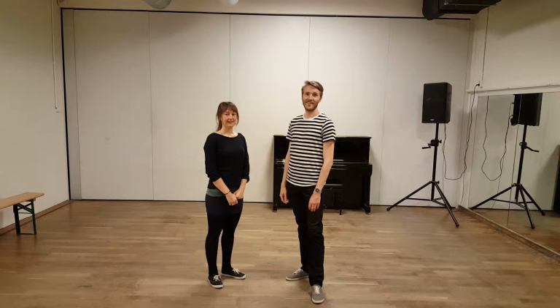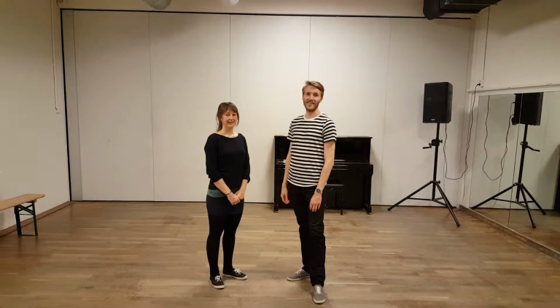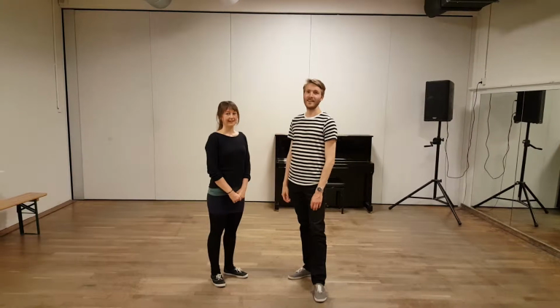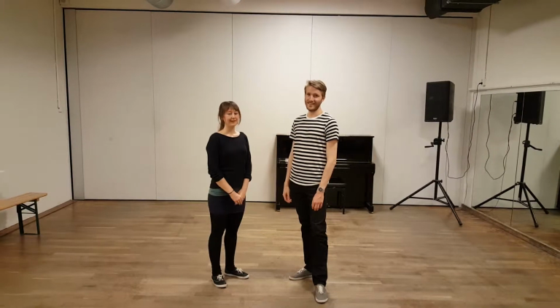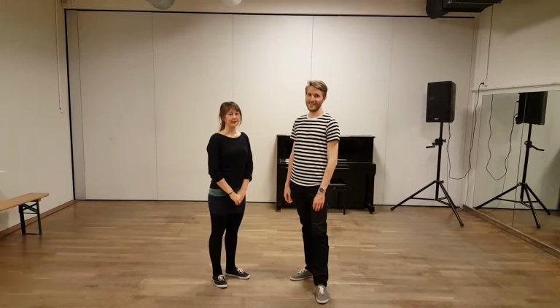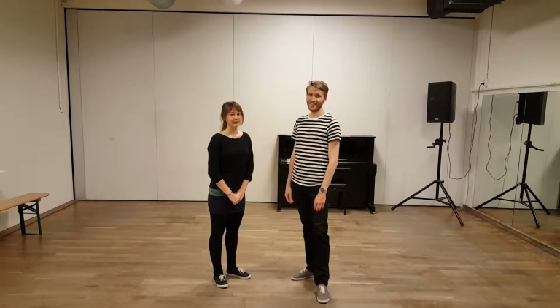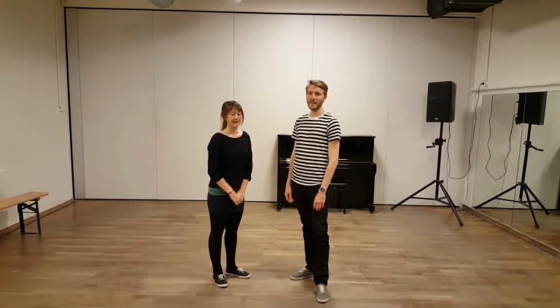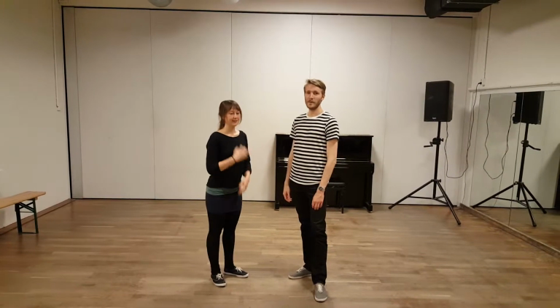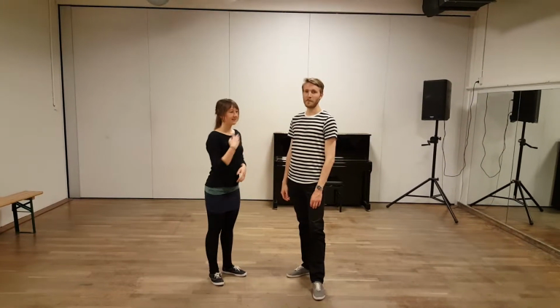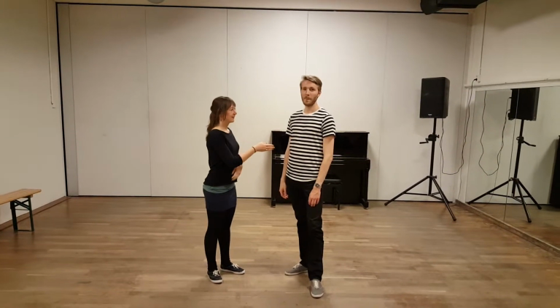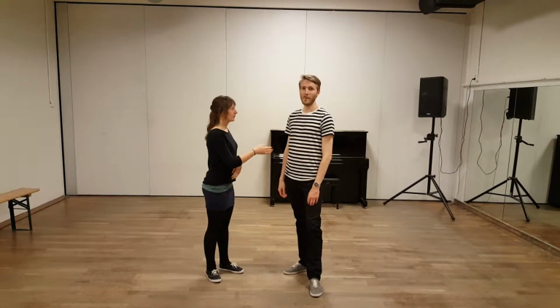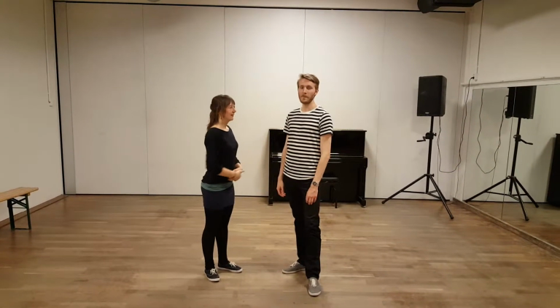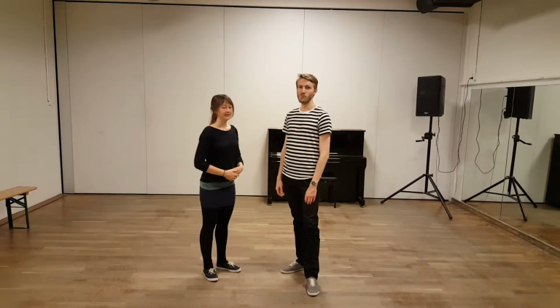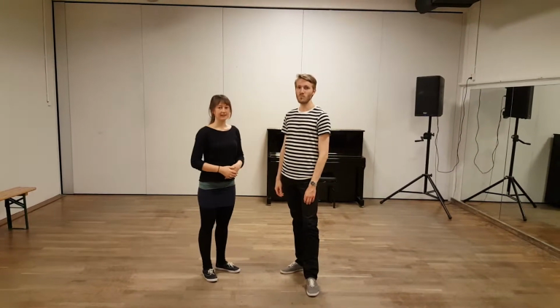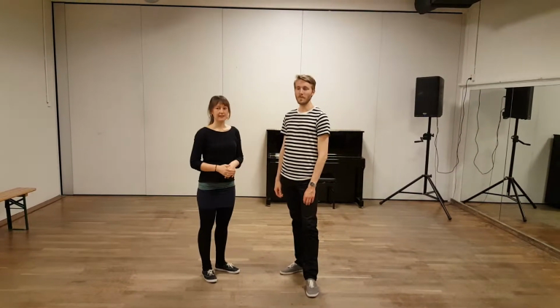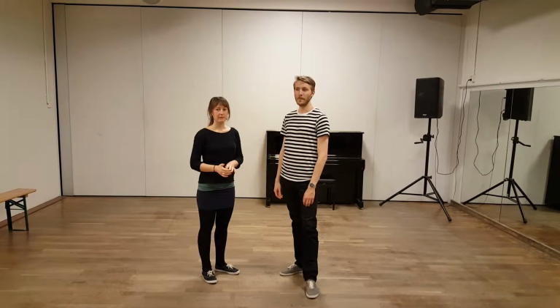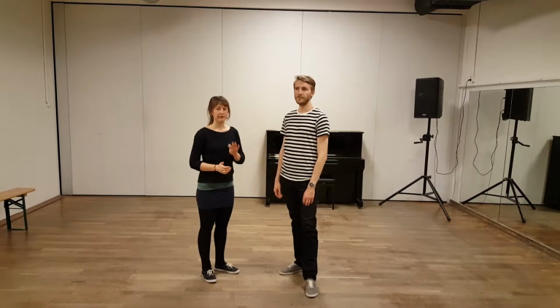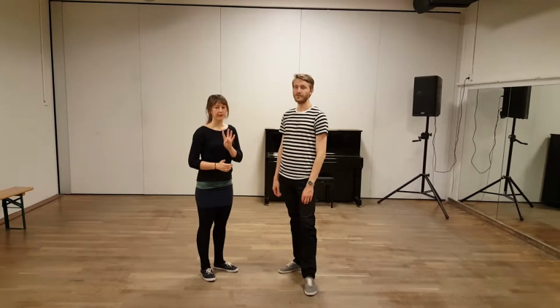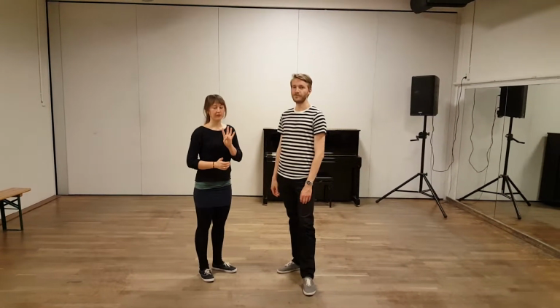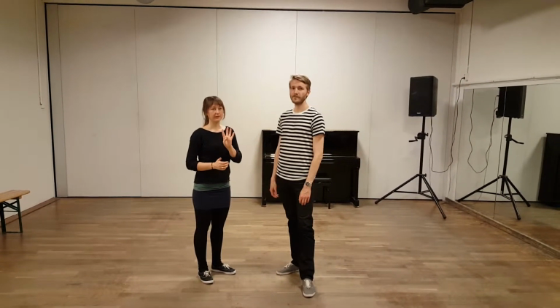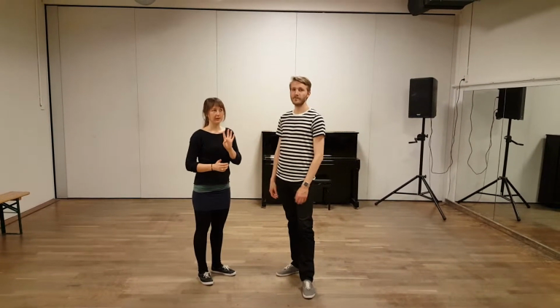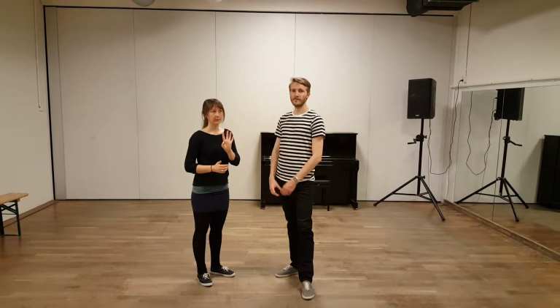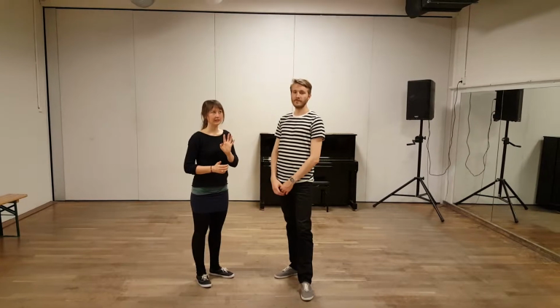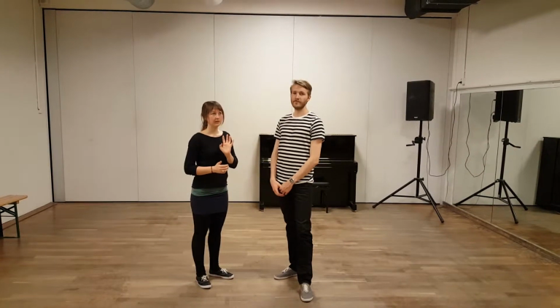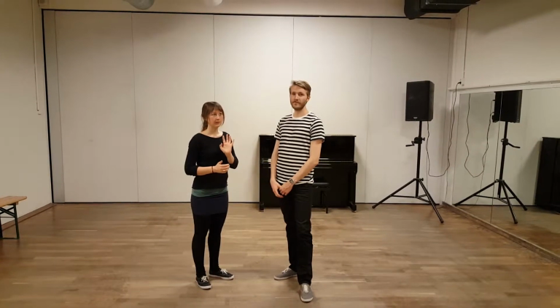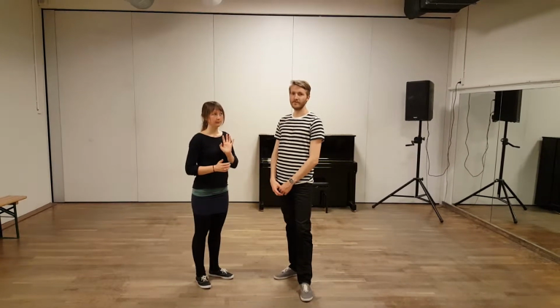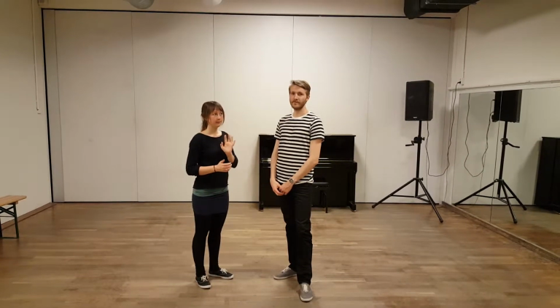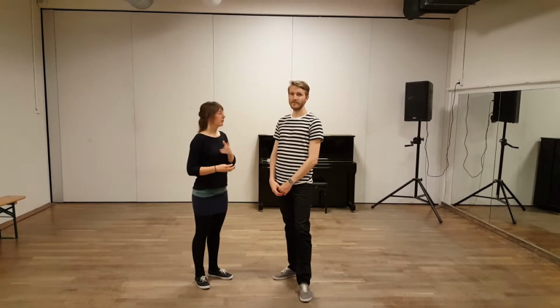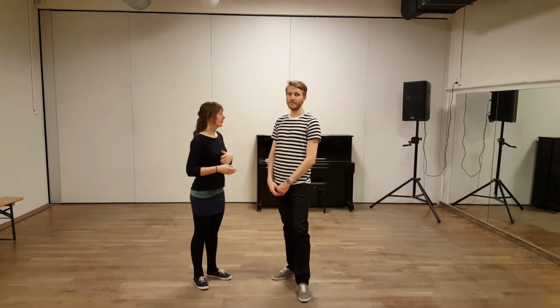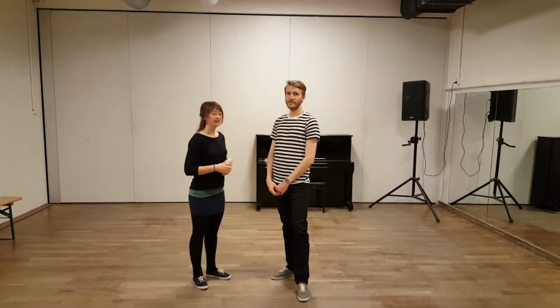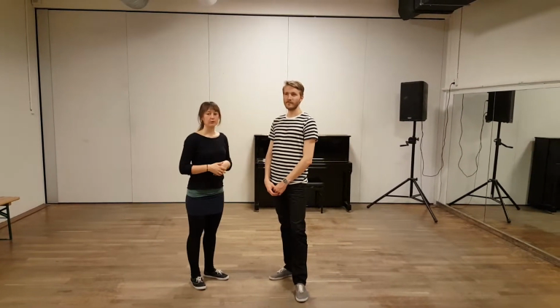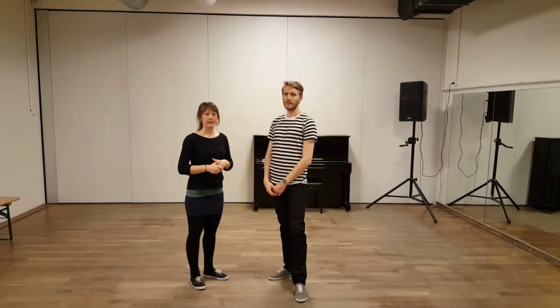Hello, I'm Tone and this is Hakun. This is class number four of the beginners — or sorry, level B.